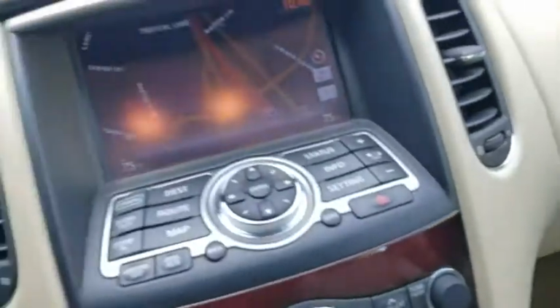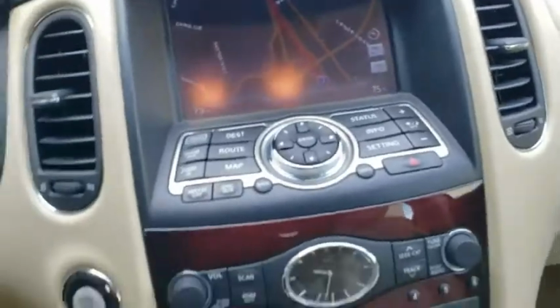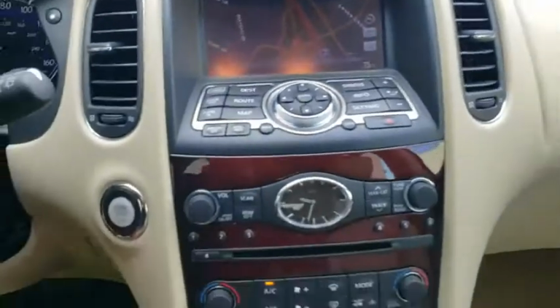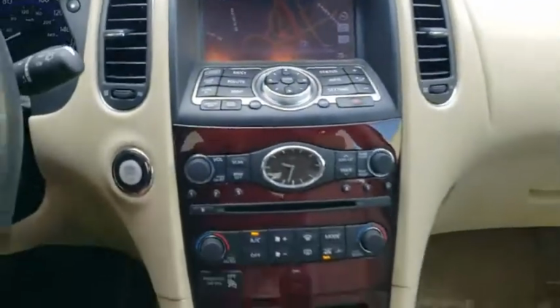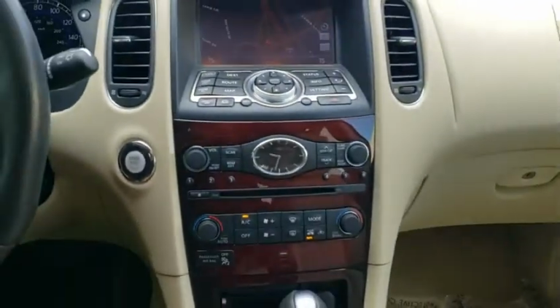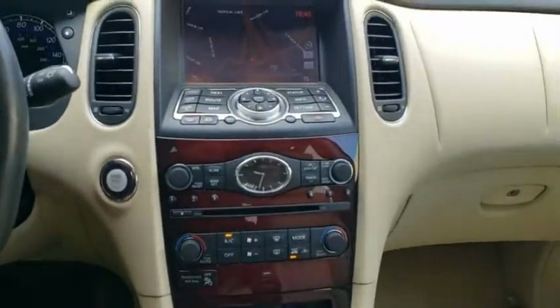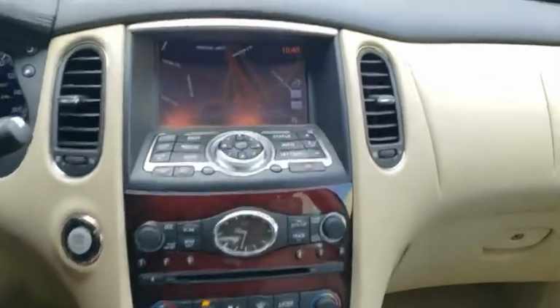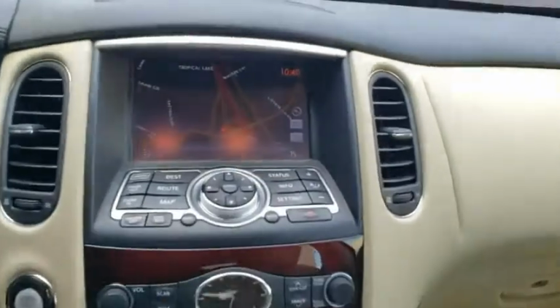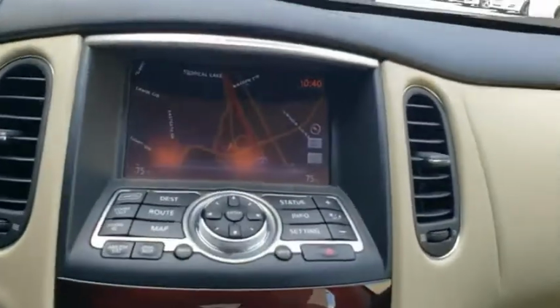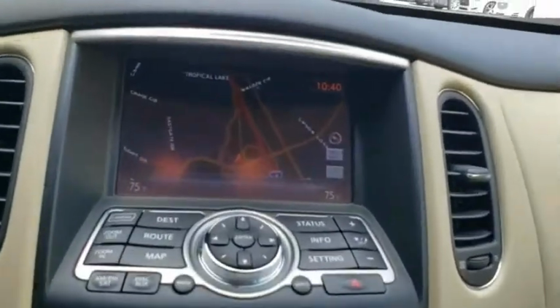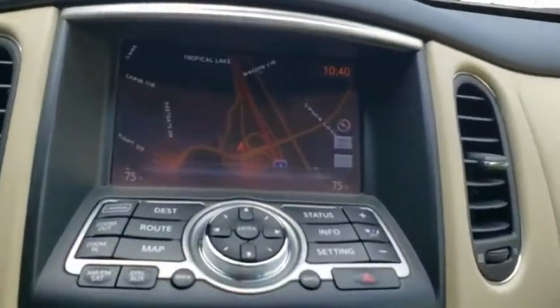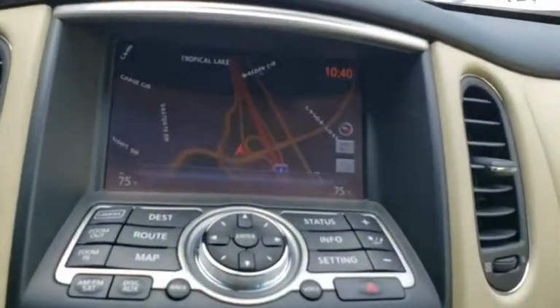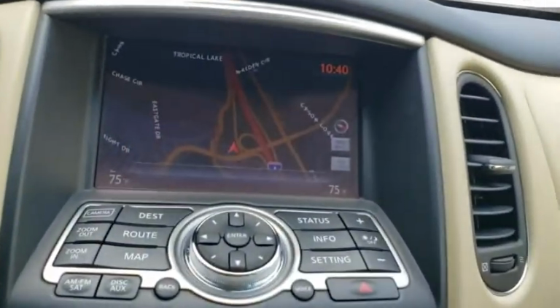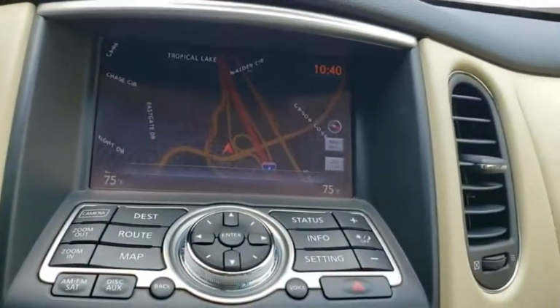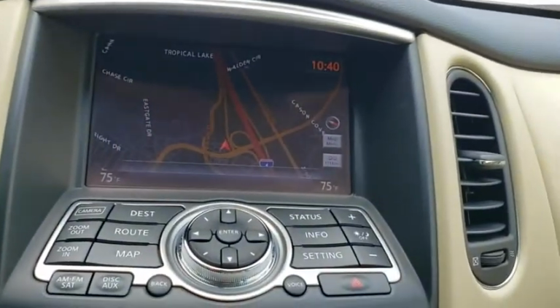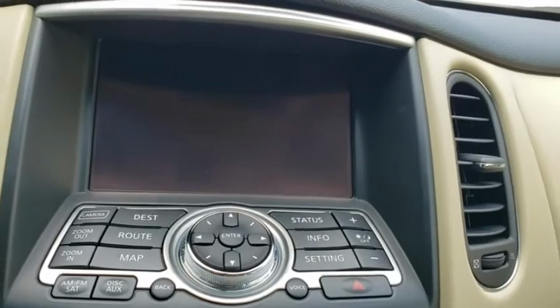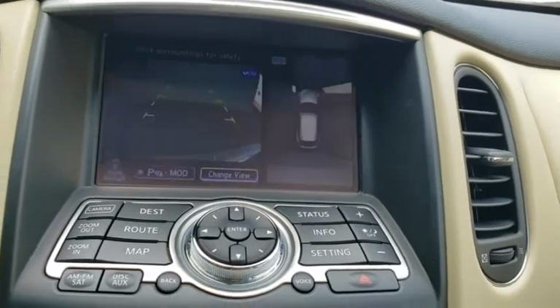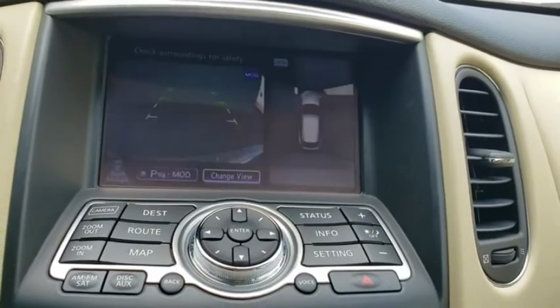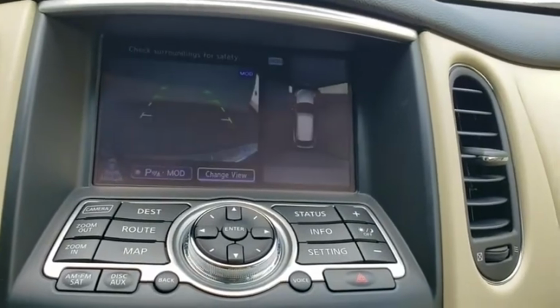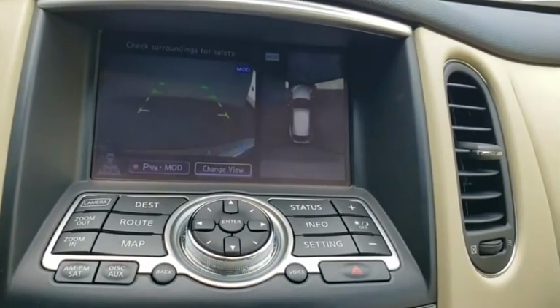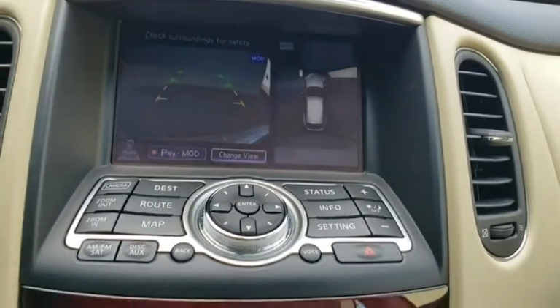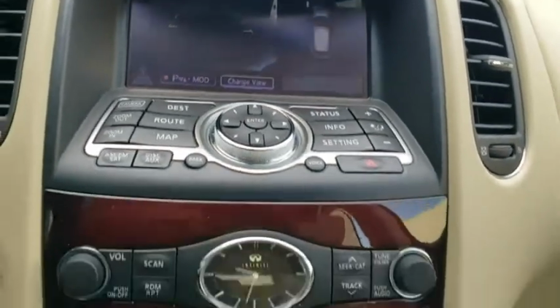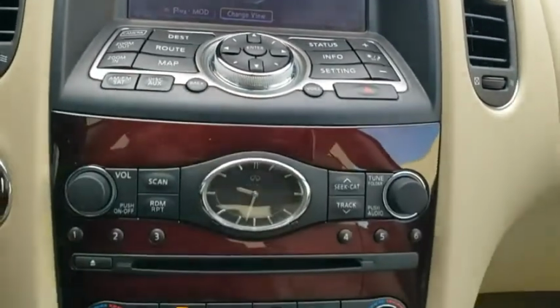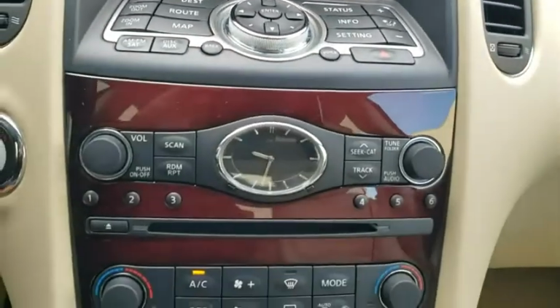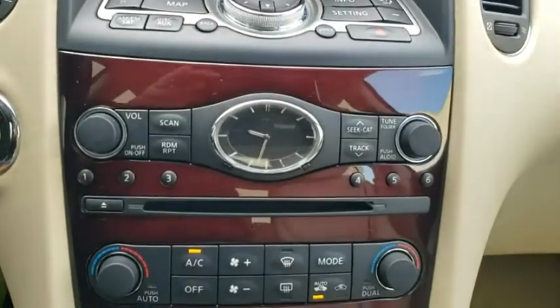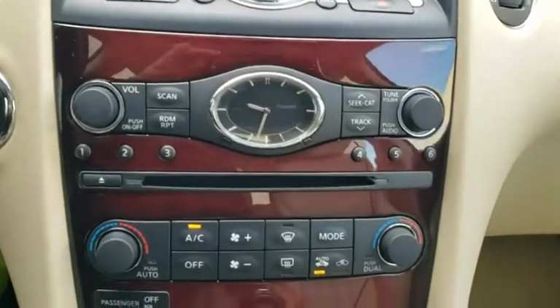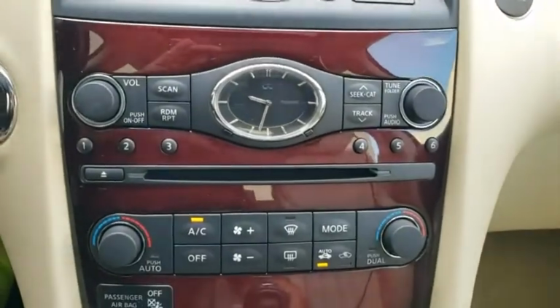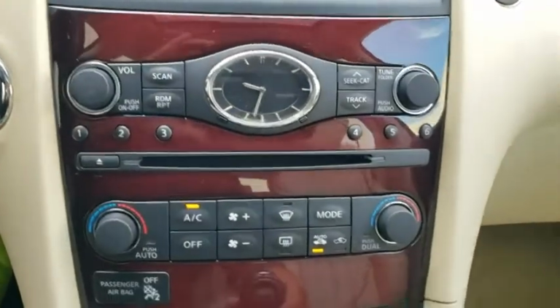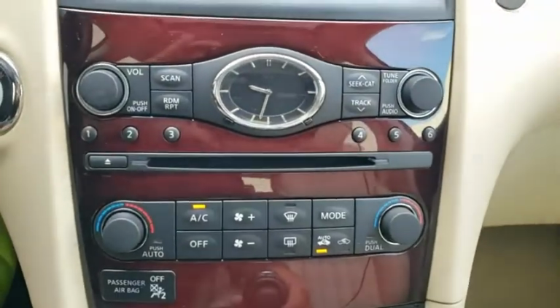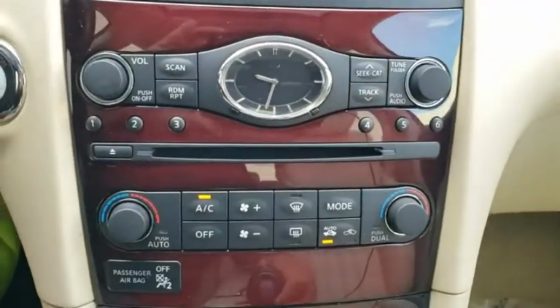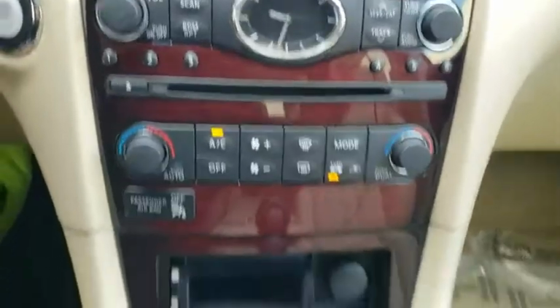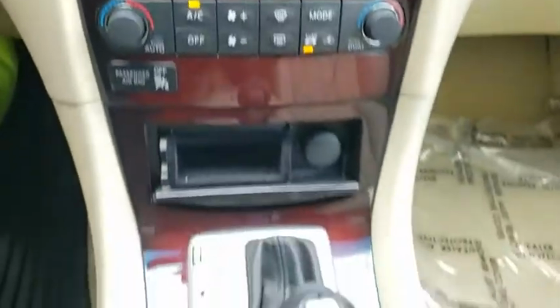Keyless starts. Floor mats. Rear defrost. Climate control. AM-FM stereo radio. This vehicle offers reliability and good looks at a great price. So come in and take a test drive today.